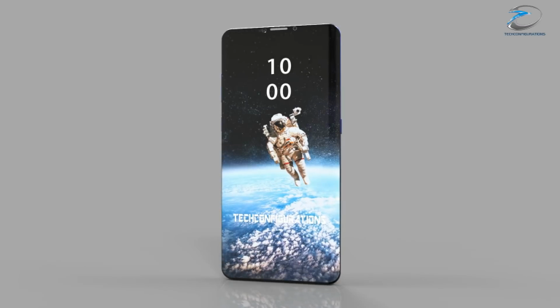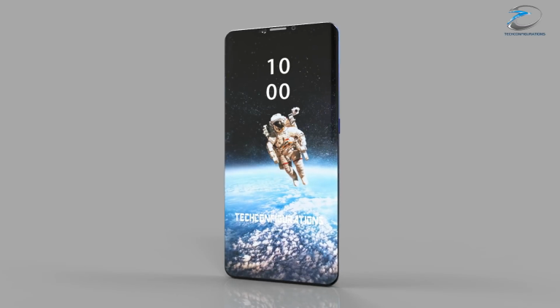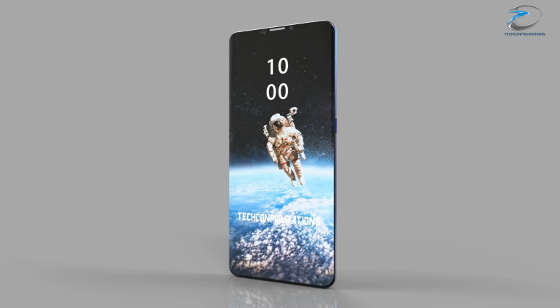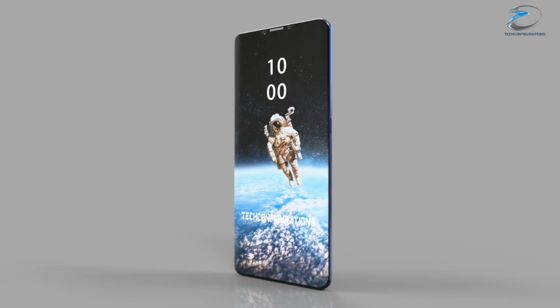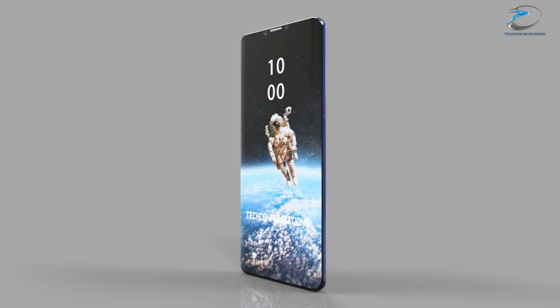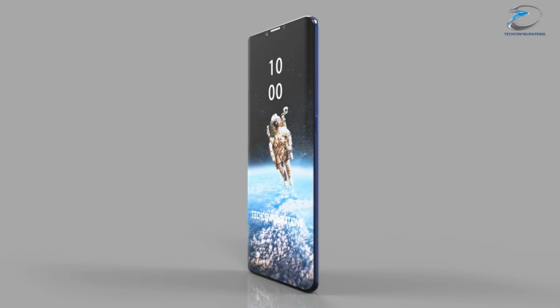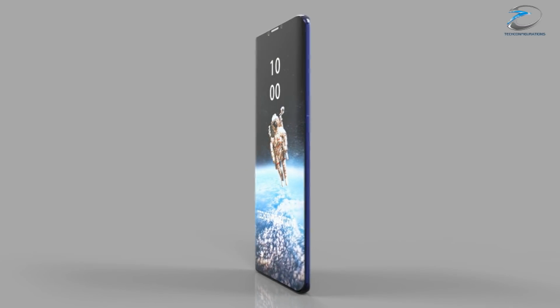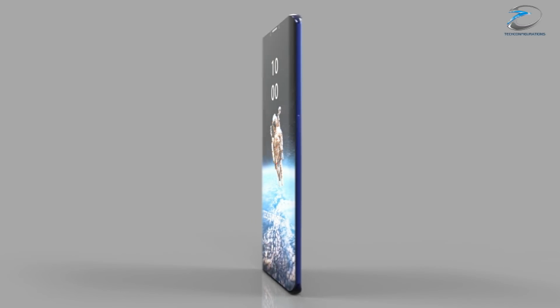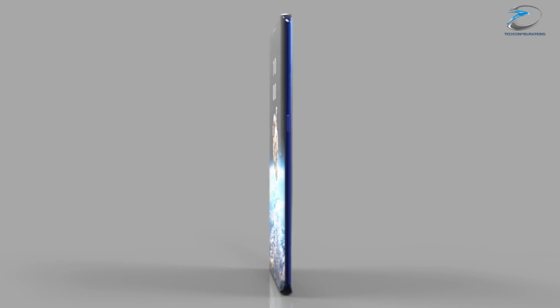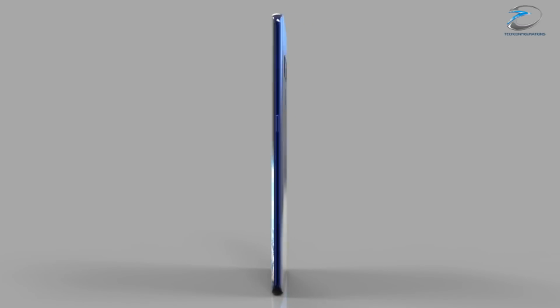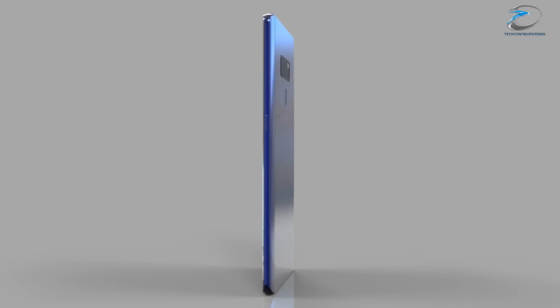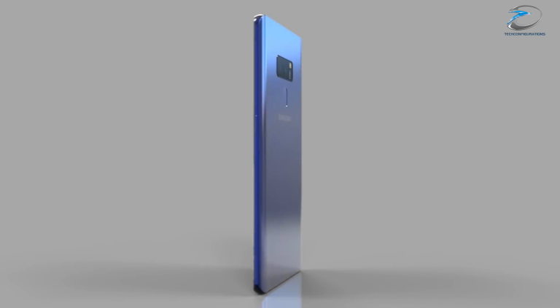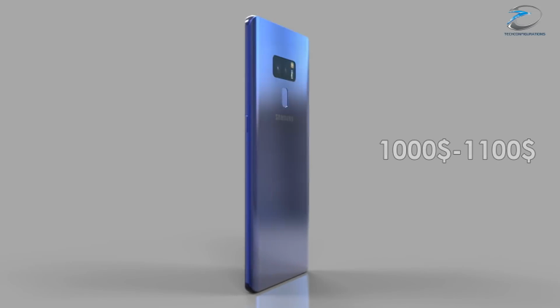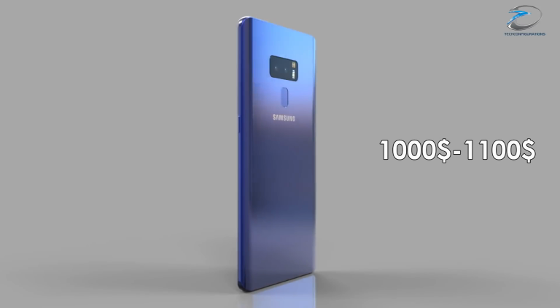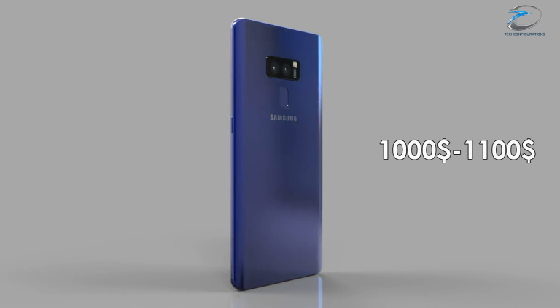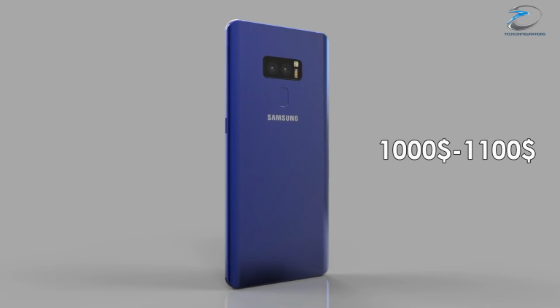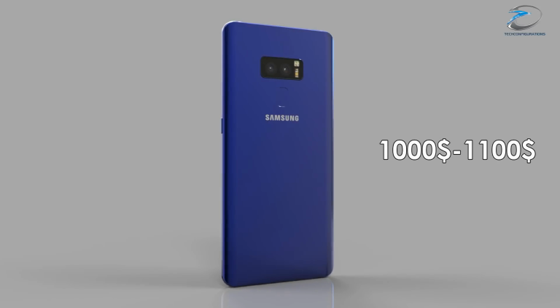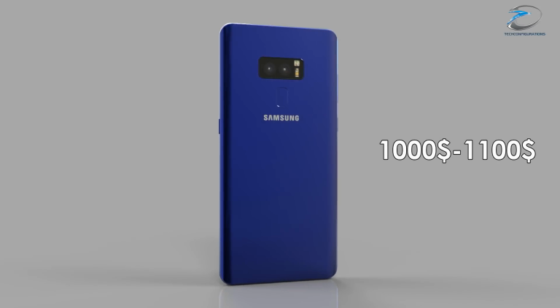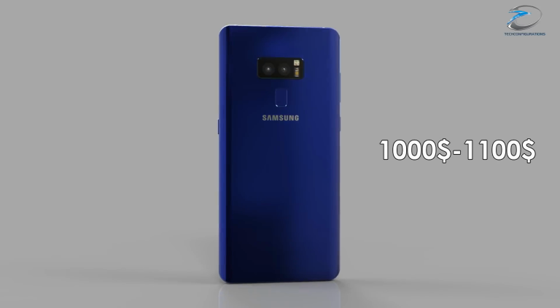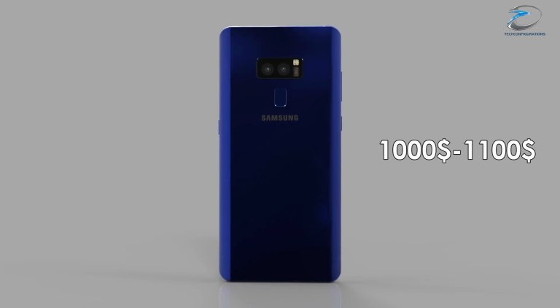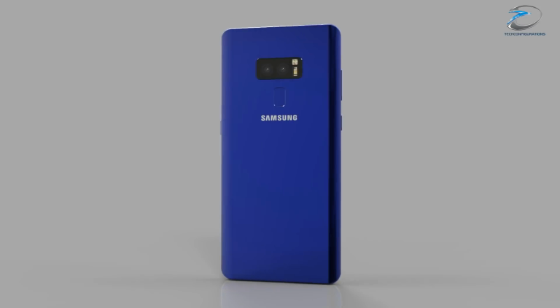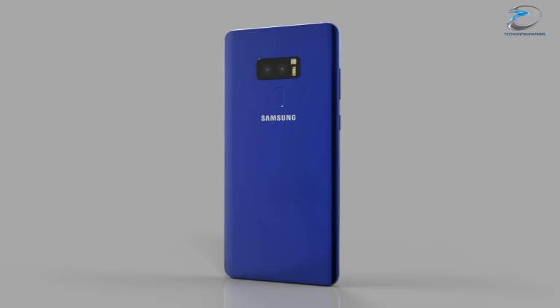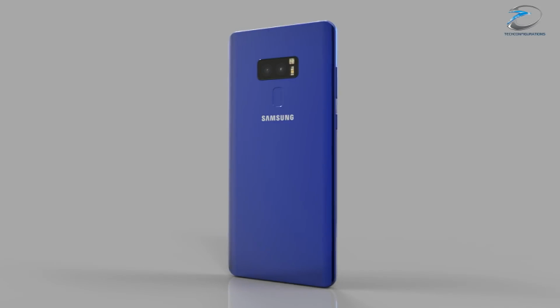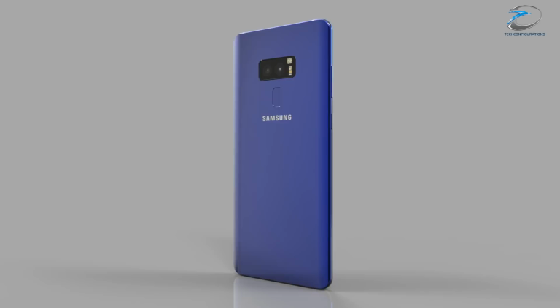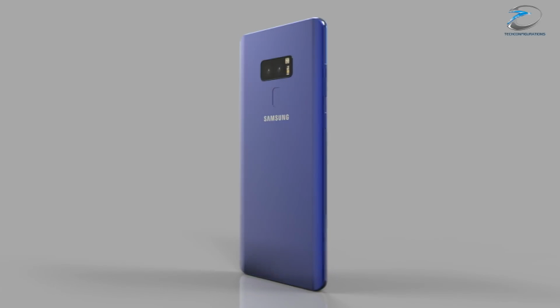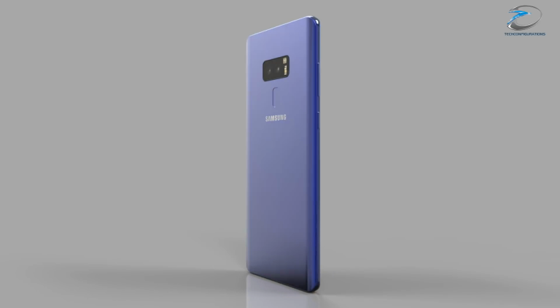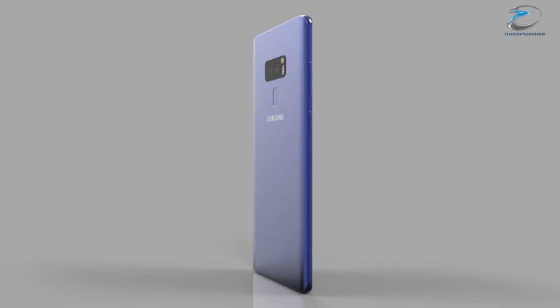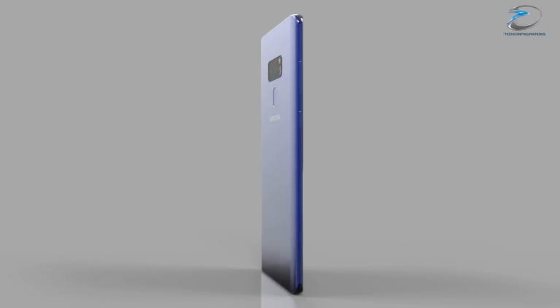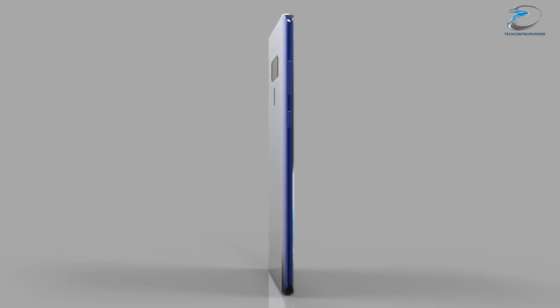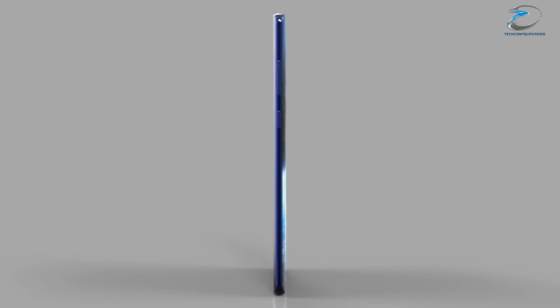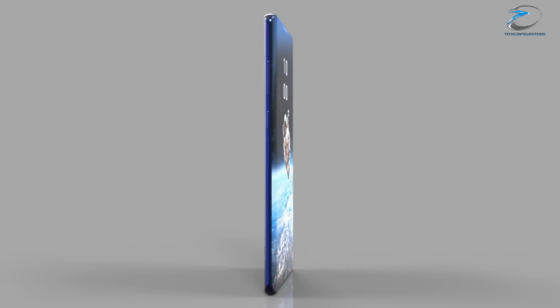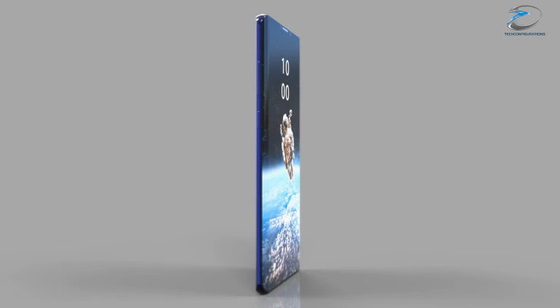Coming to the price point, there's a high probability we would see the Galaxy S9 launched at around the $1000 price range, very close to the Note 8, as Samsung would definitely try to increase sales volume.